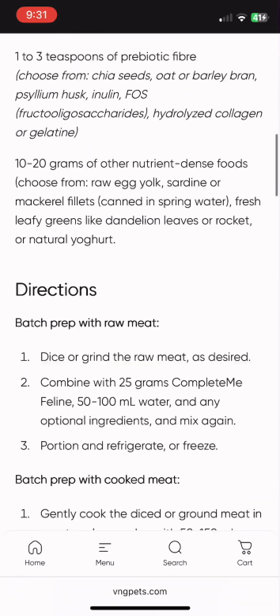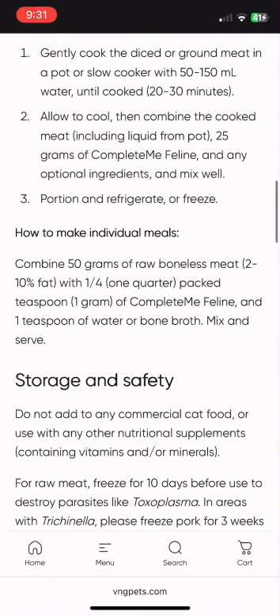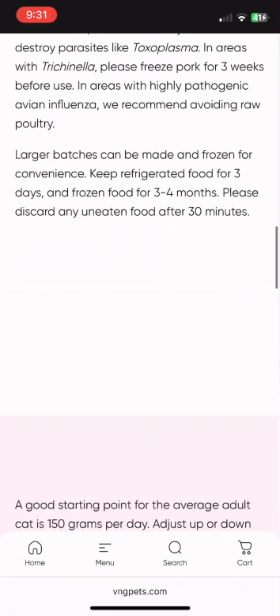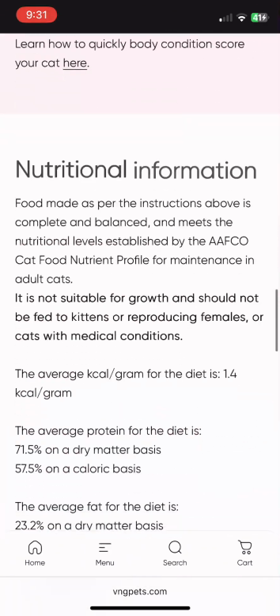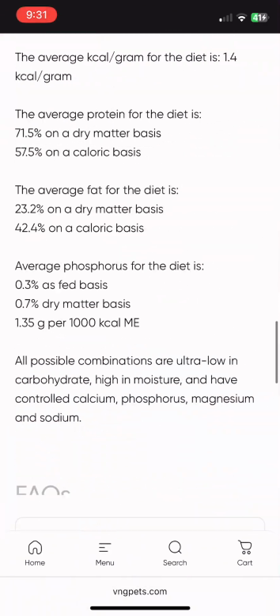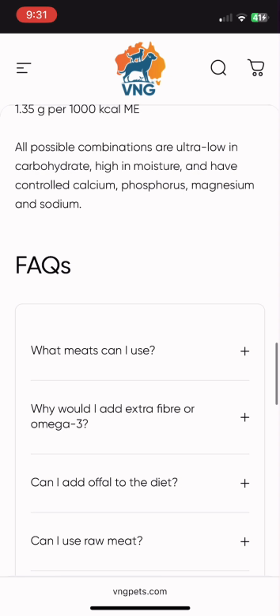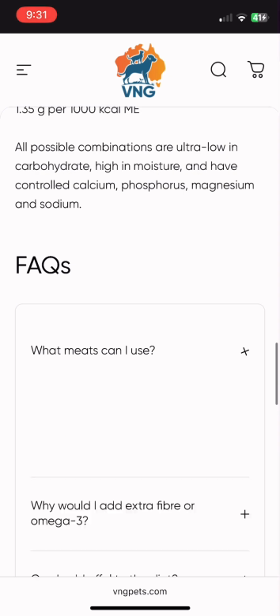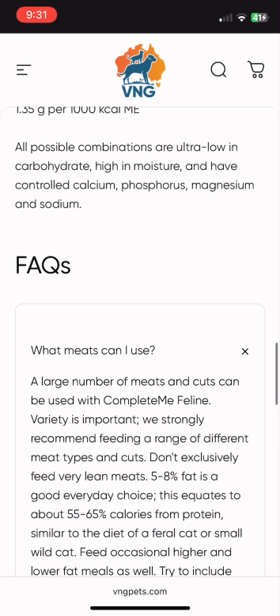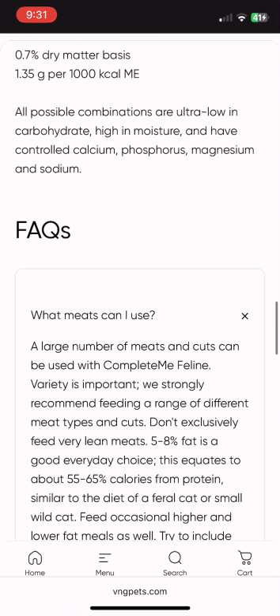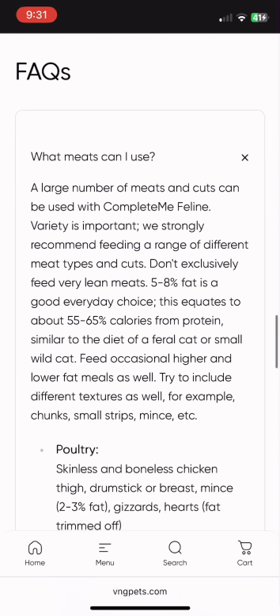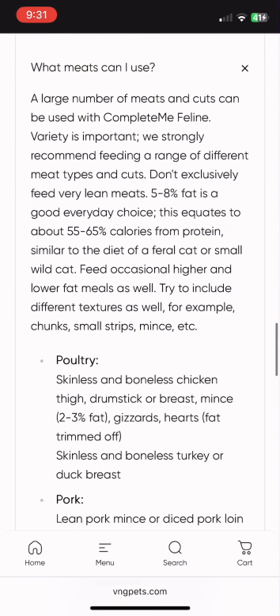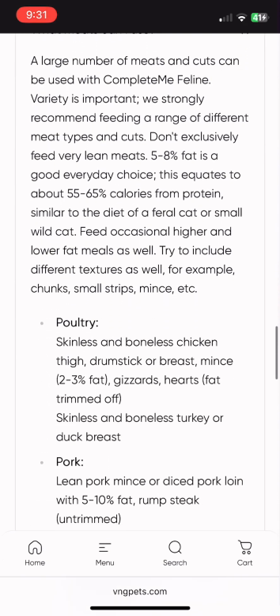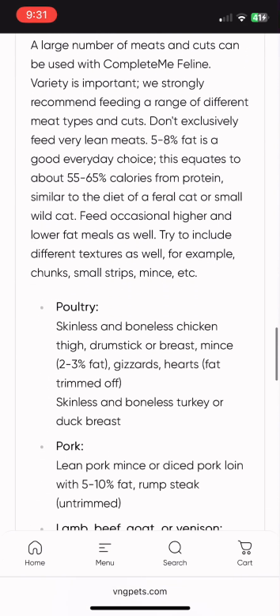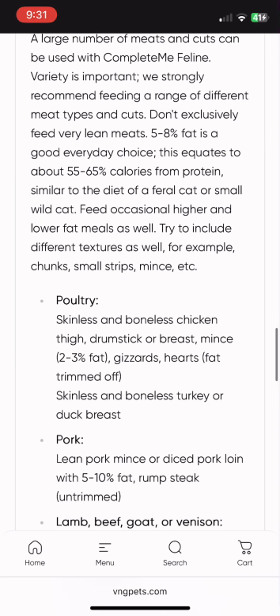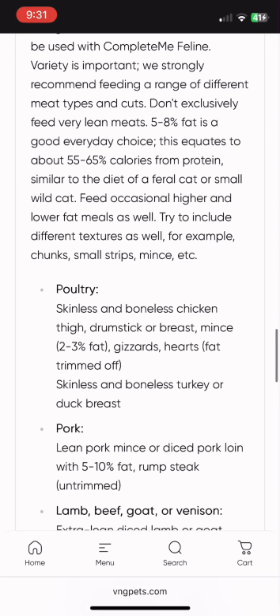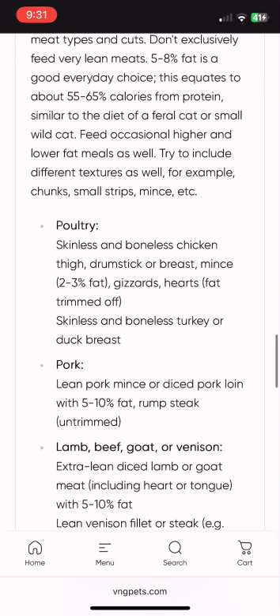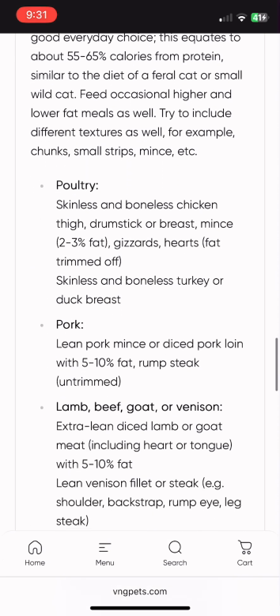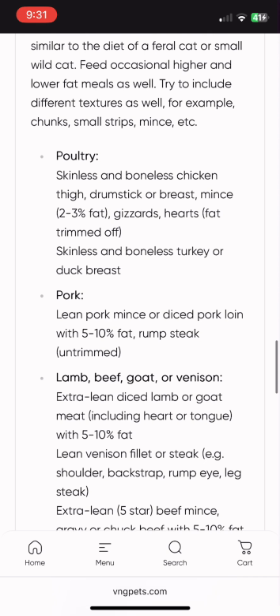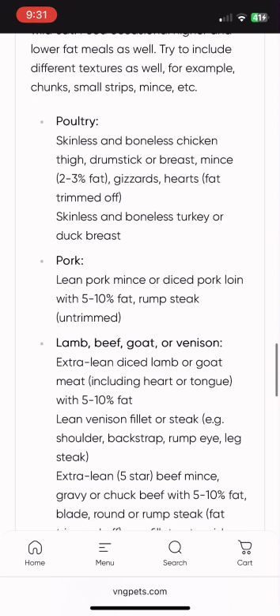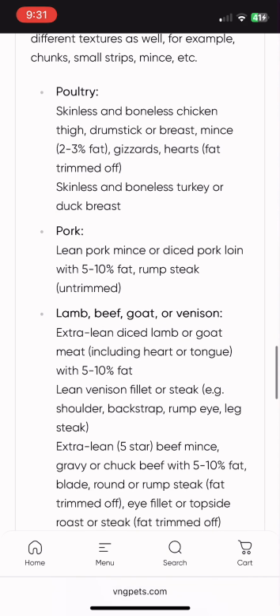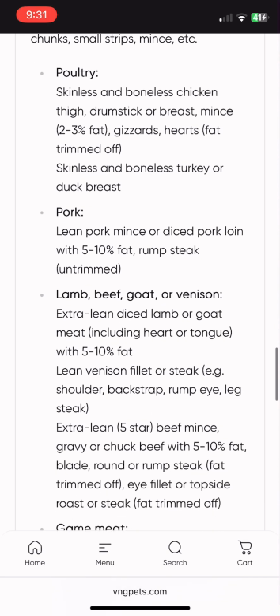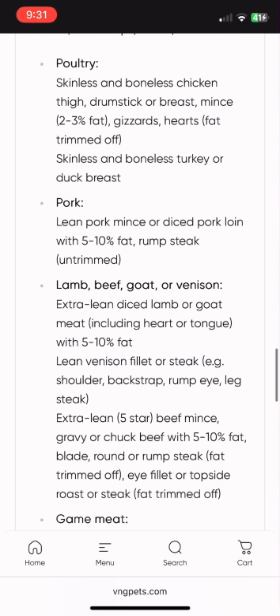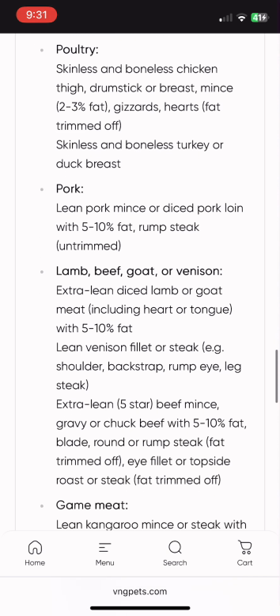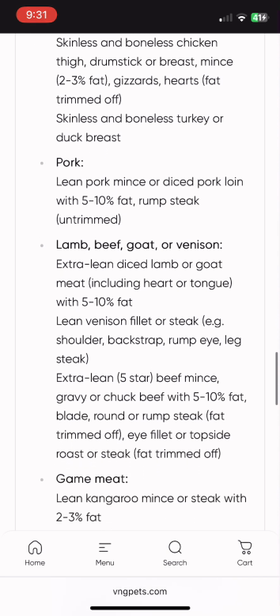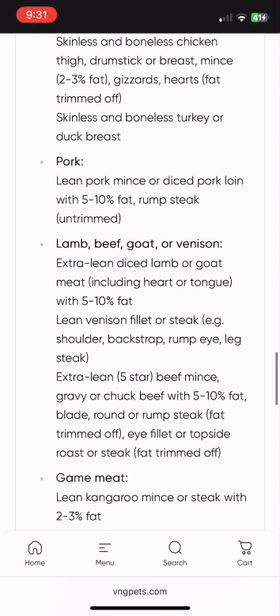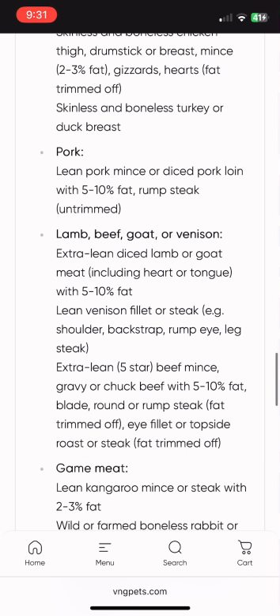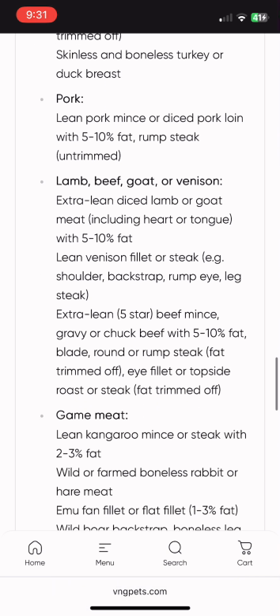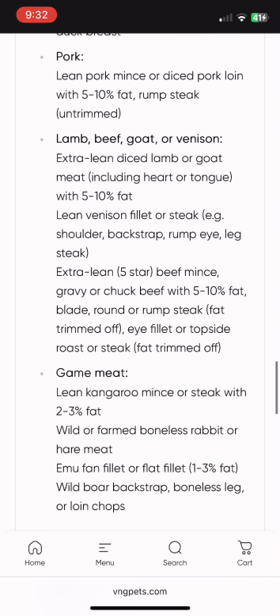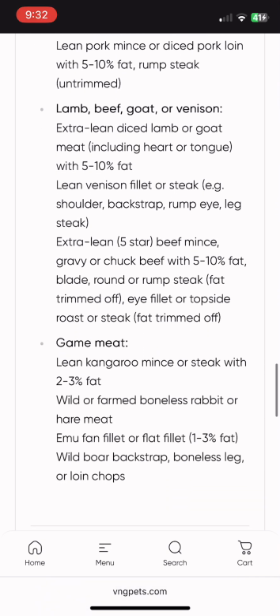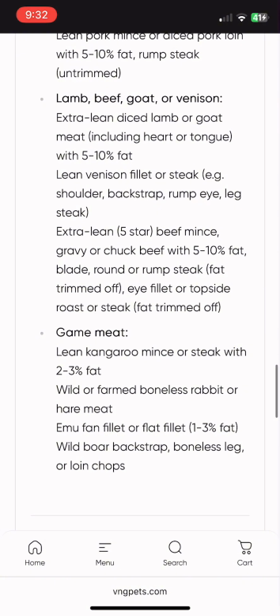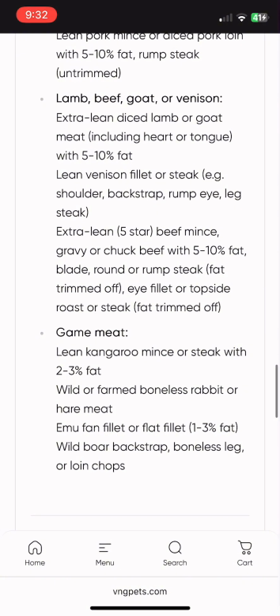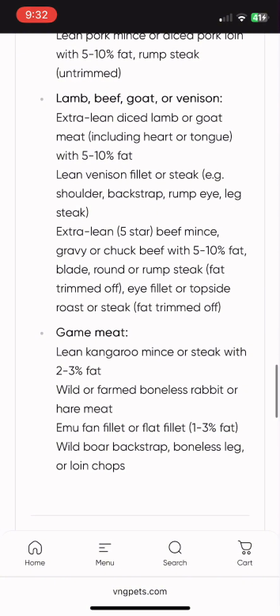You can find a list of meats in the Frequently Asked Questions section below, titled "What Meat Can I Use?" You'll find tons of options there, from common meats such as chicken breast and thighs, to more exotic meats such as rabbit and emu.